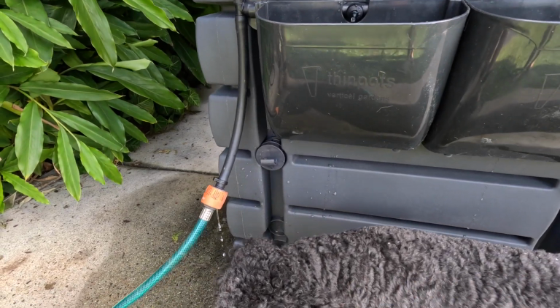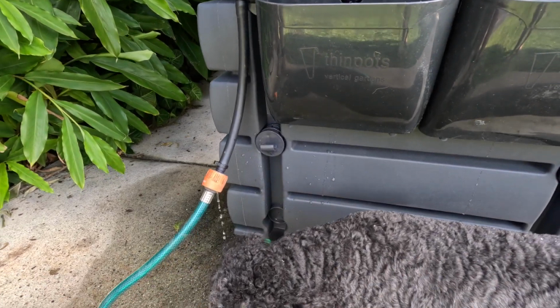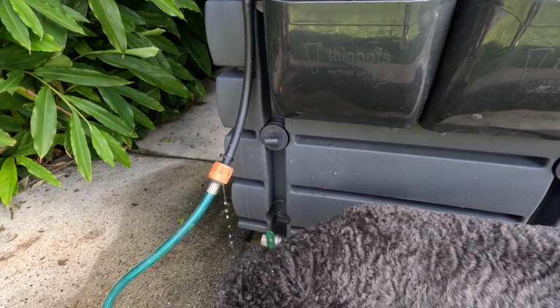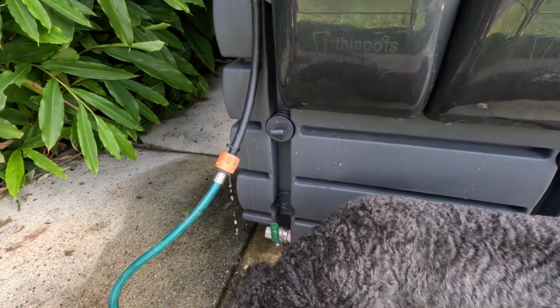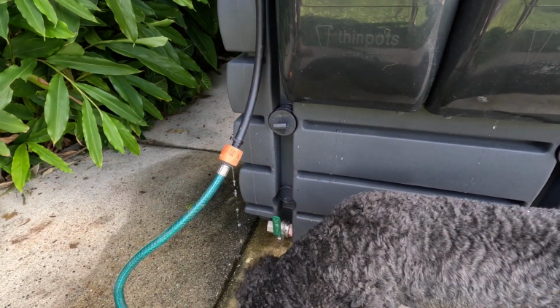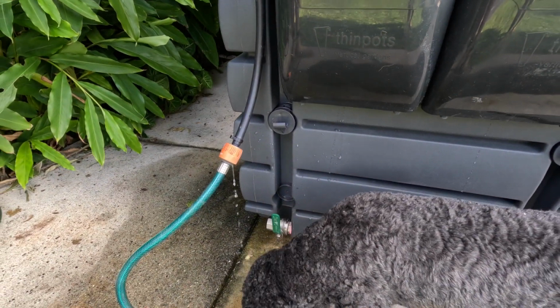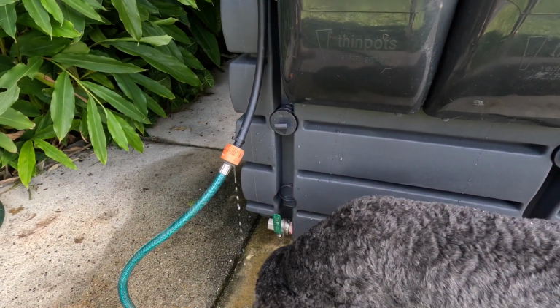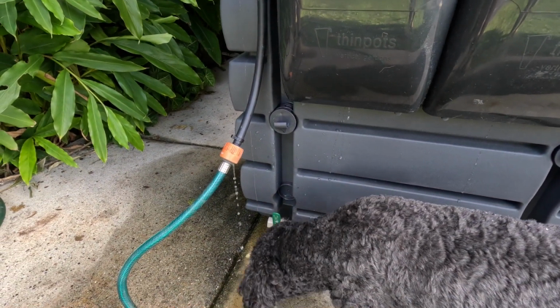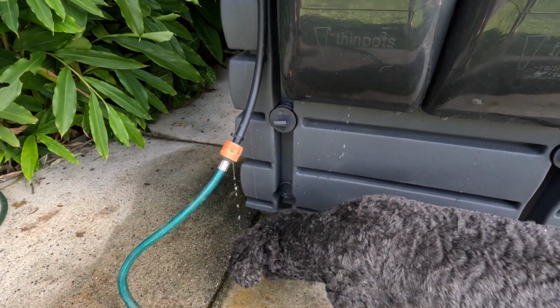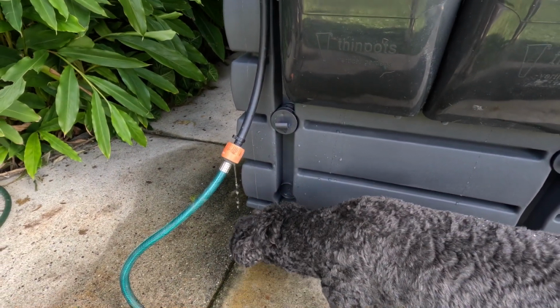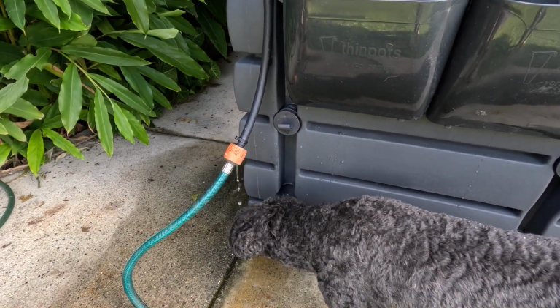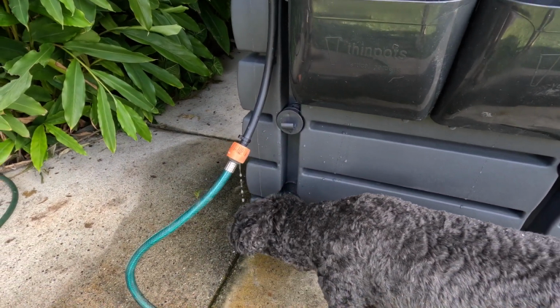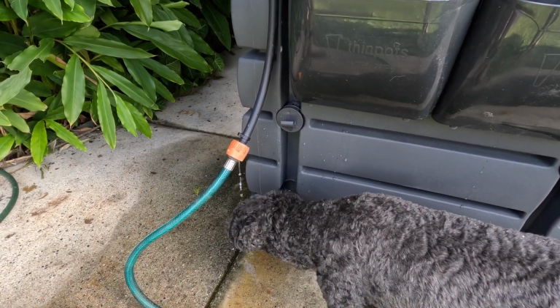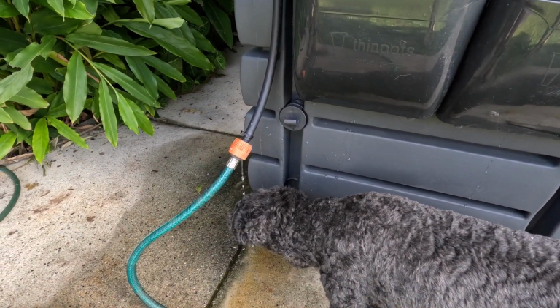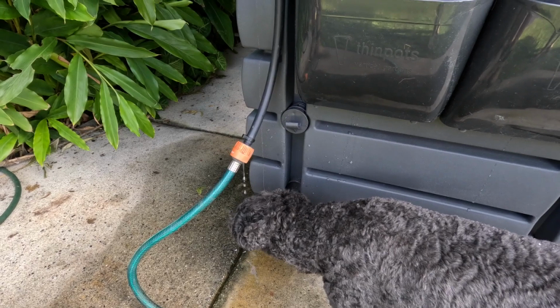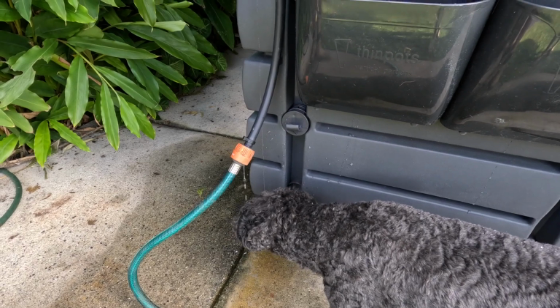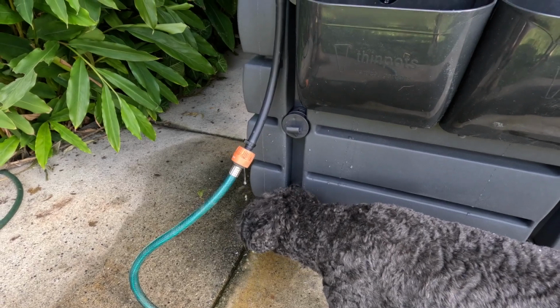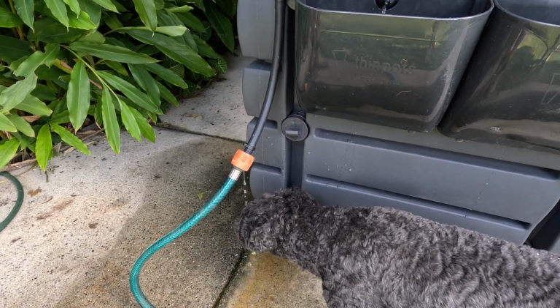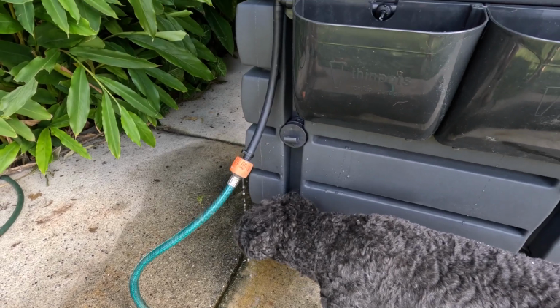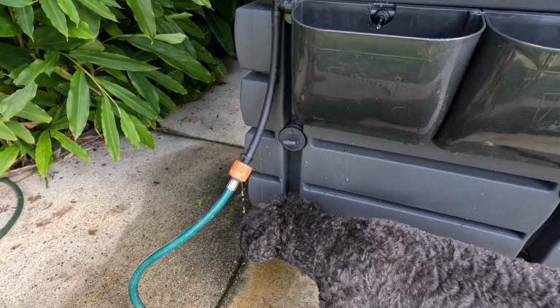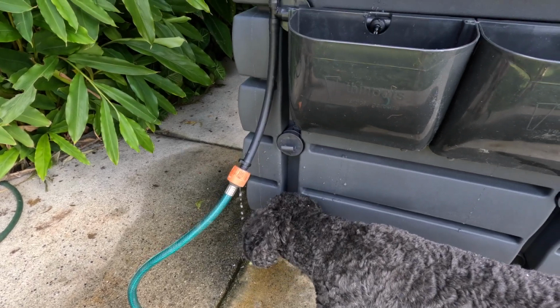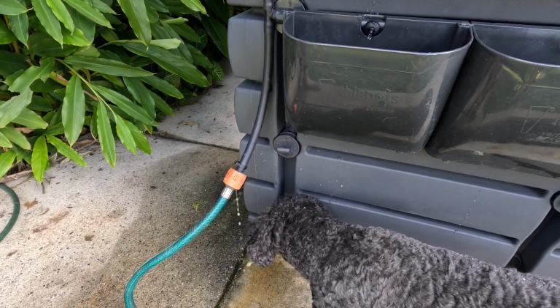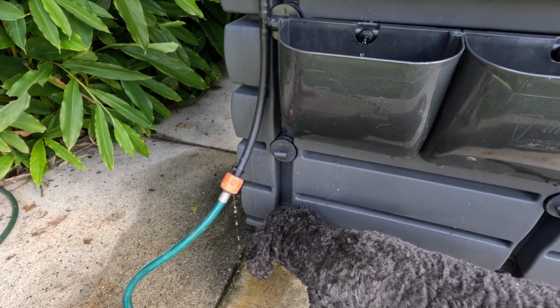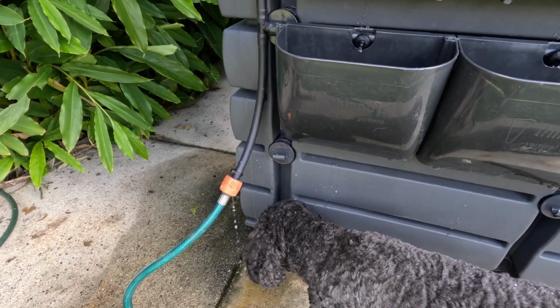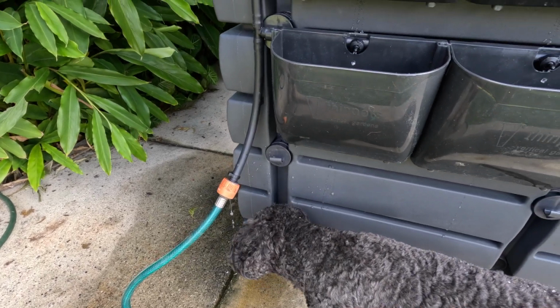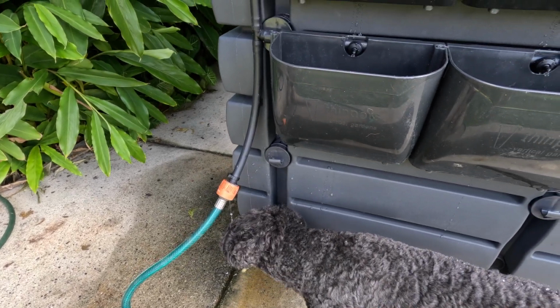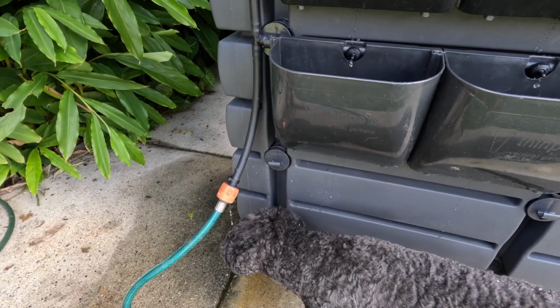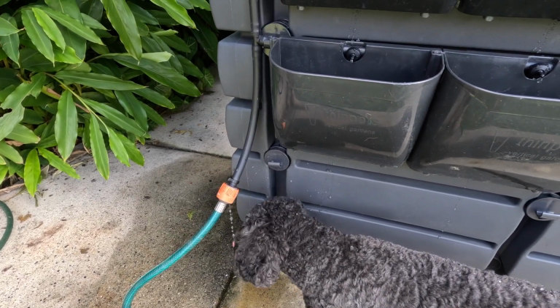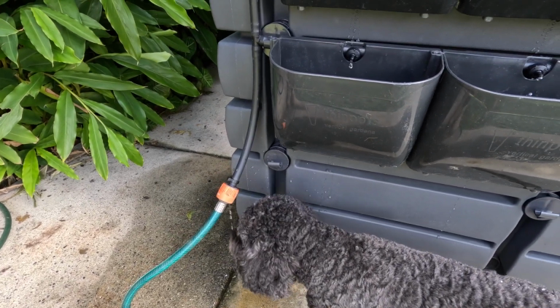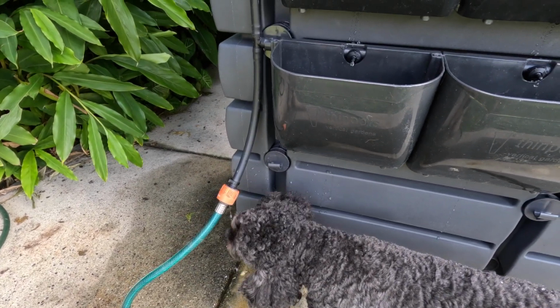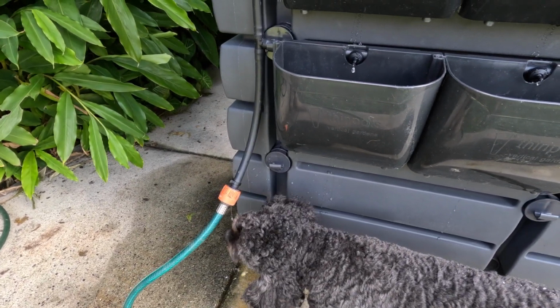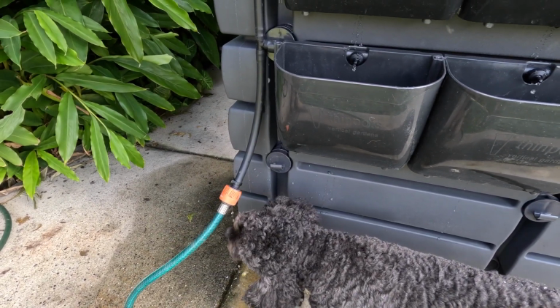The dog decided to come and check it out and have a bit of a drink of the water. I don't want to waste any, so drink it up Shadow.